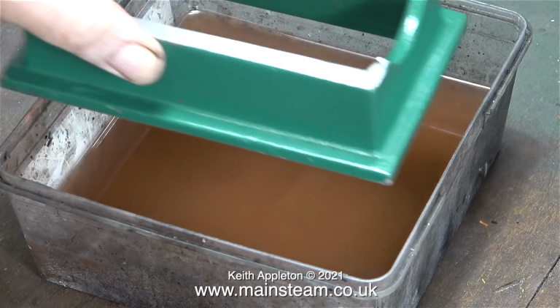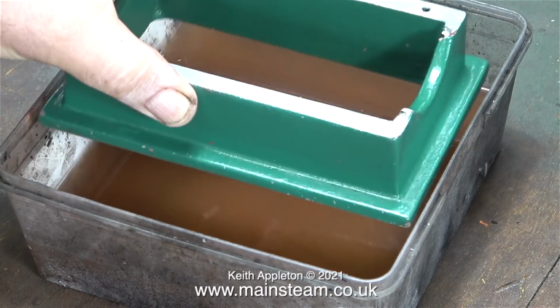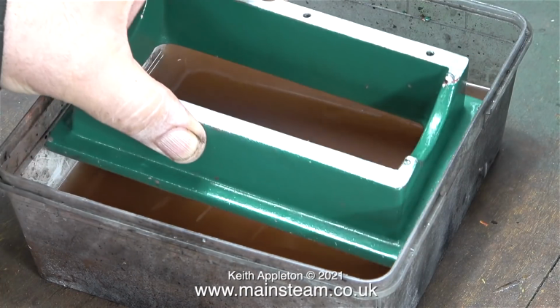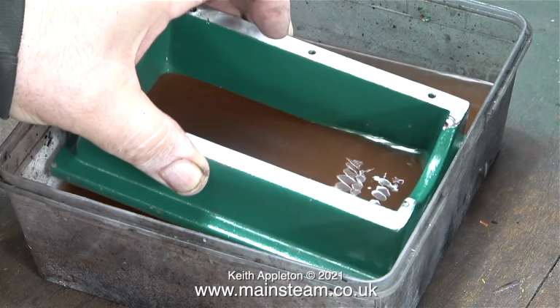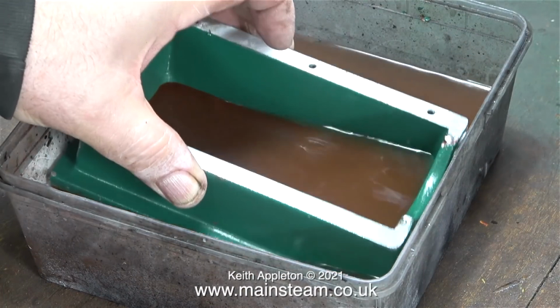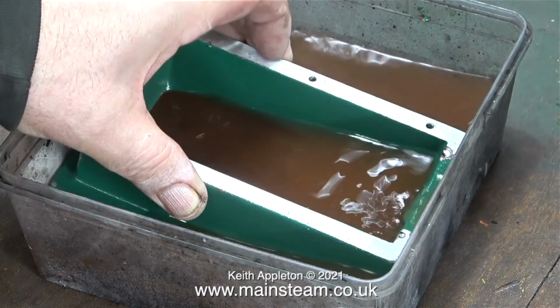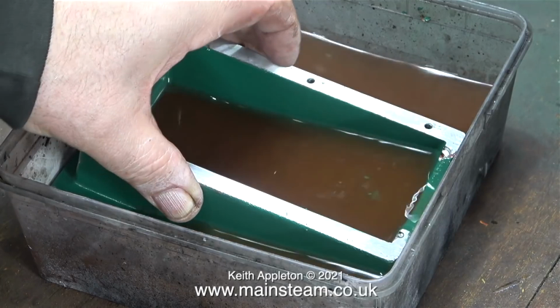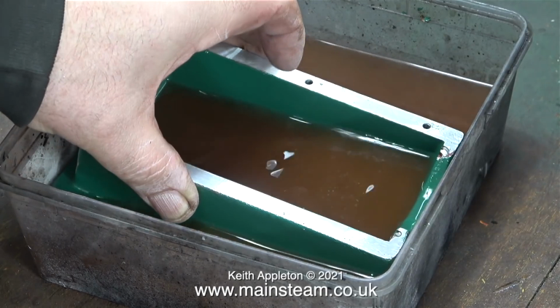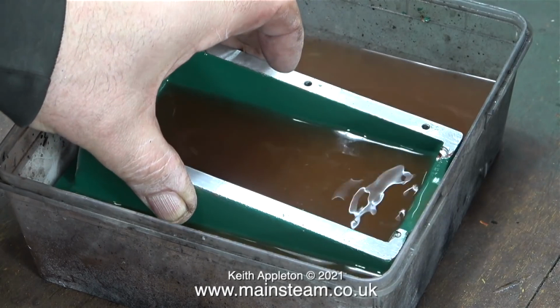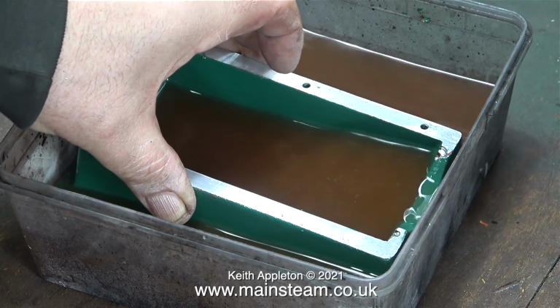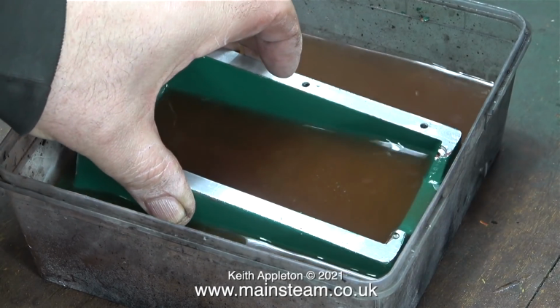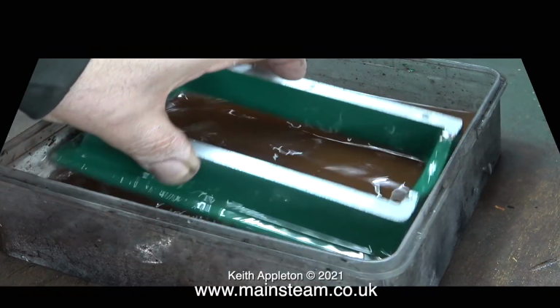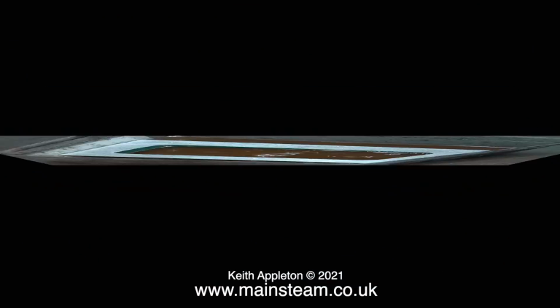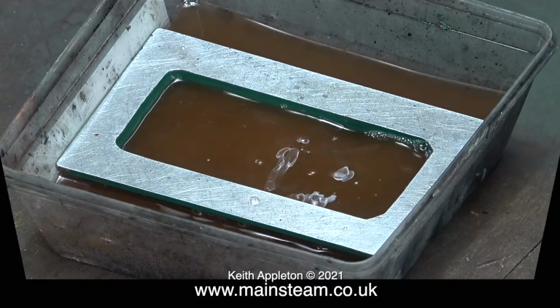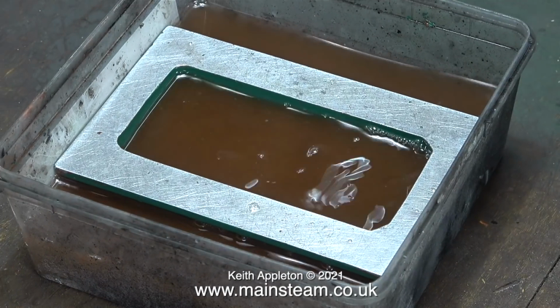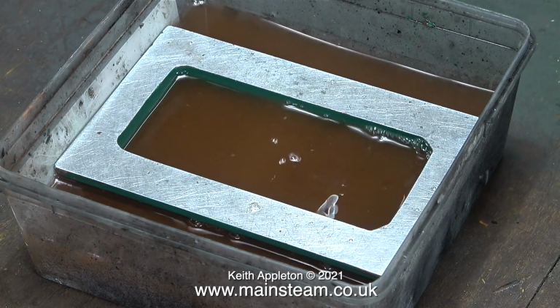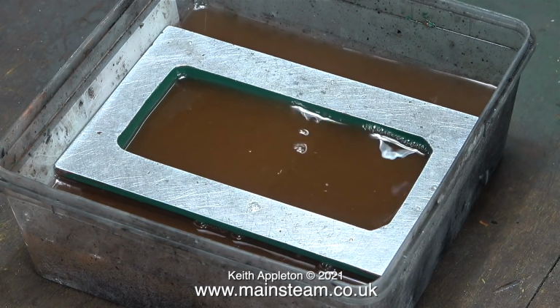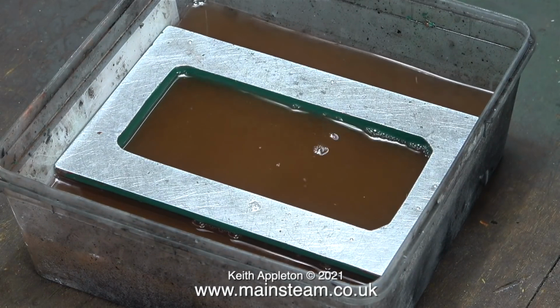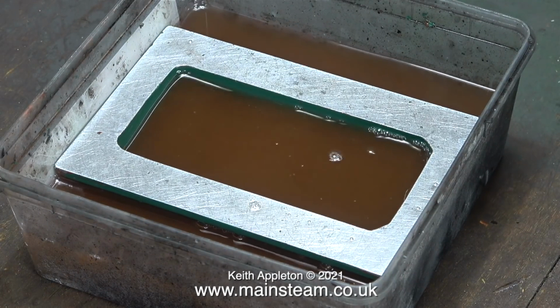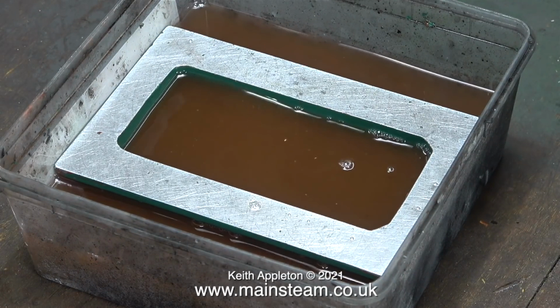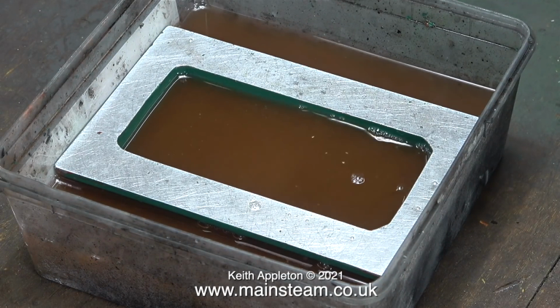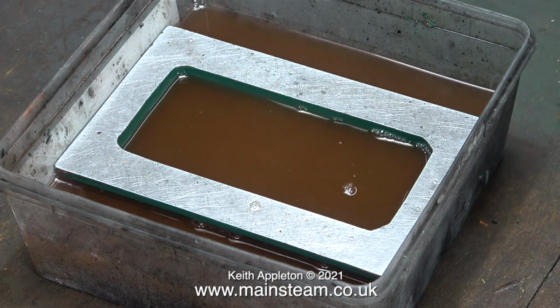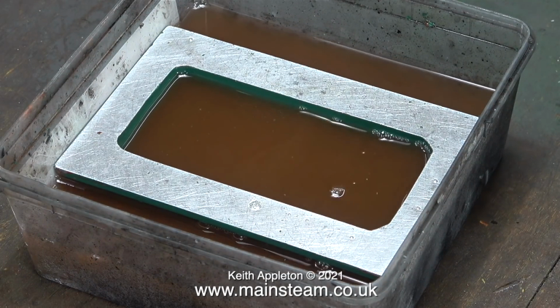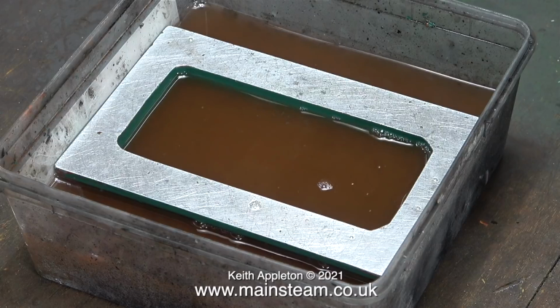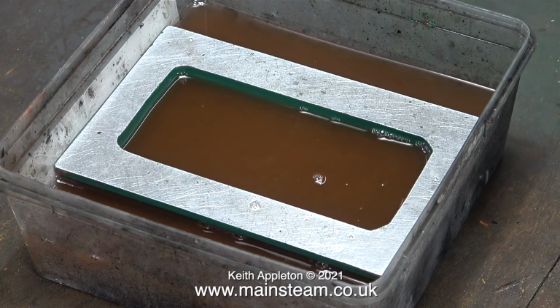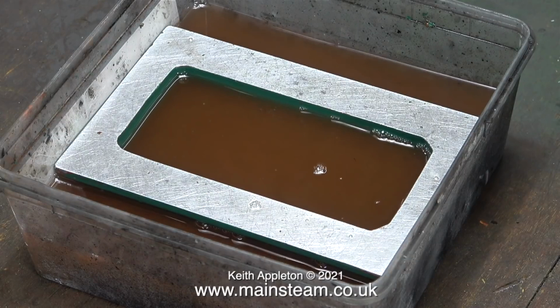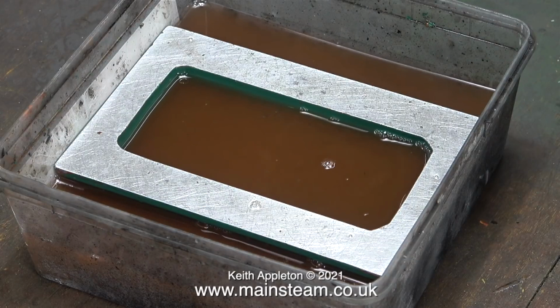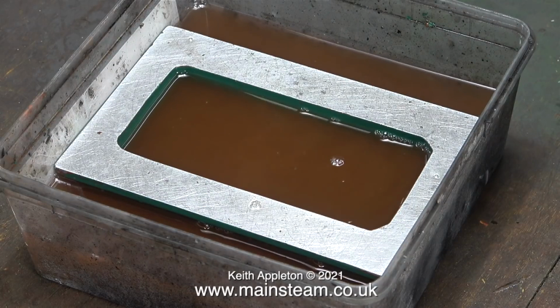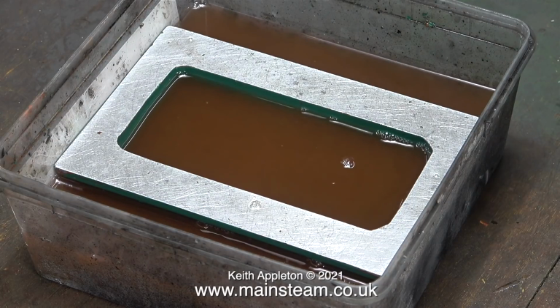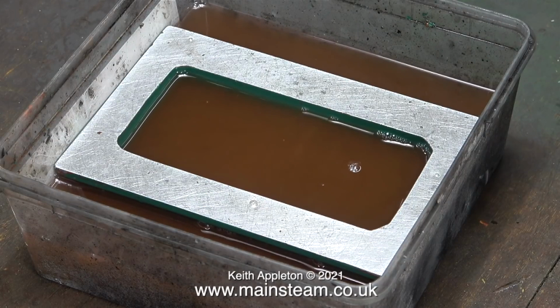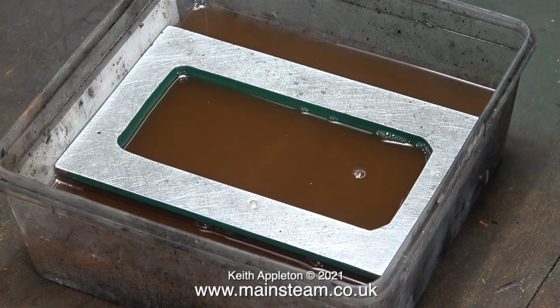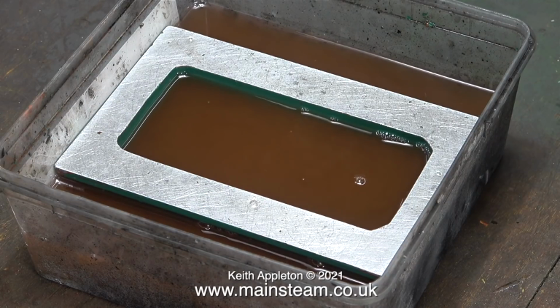Finally I'm putting the box bed into the solvent. This was all done yesterday so by now the green paint should be very loose — I'll go and have a look in a moment.